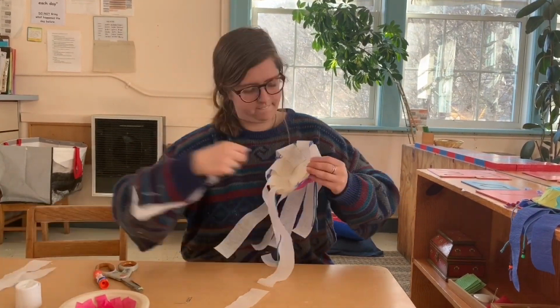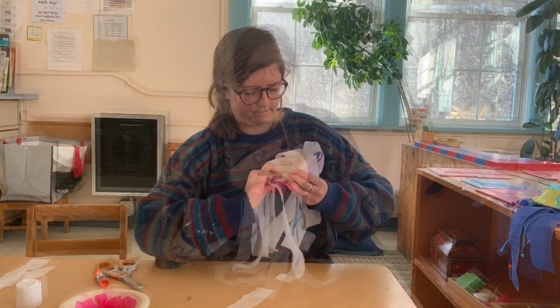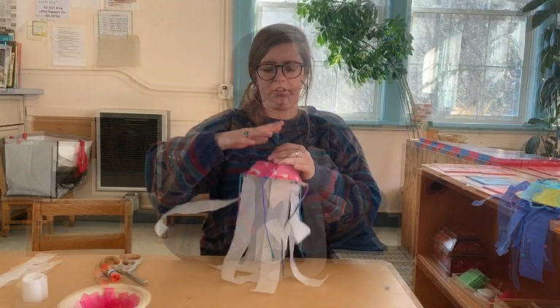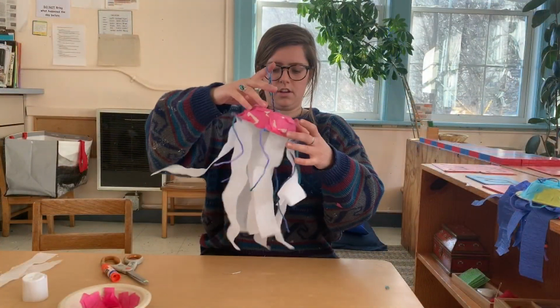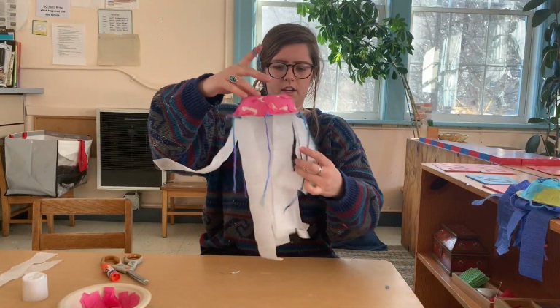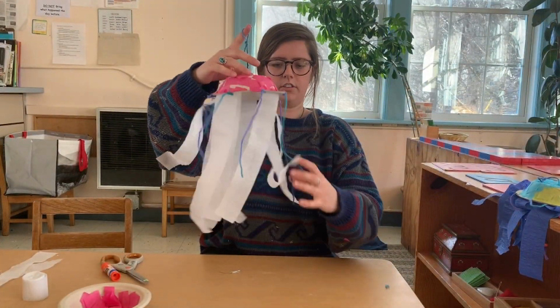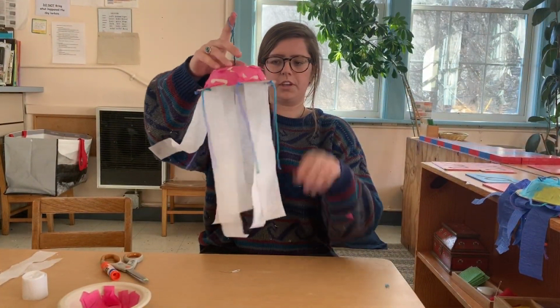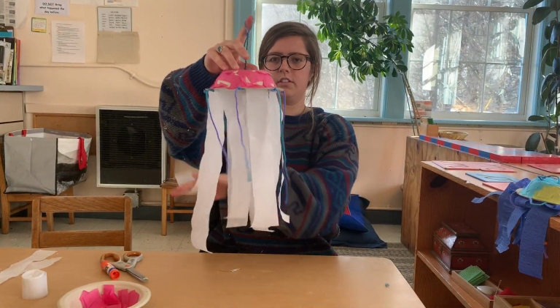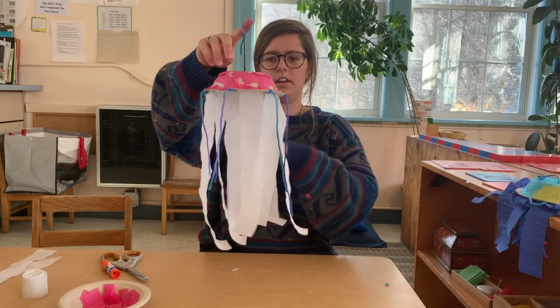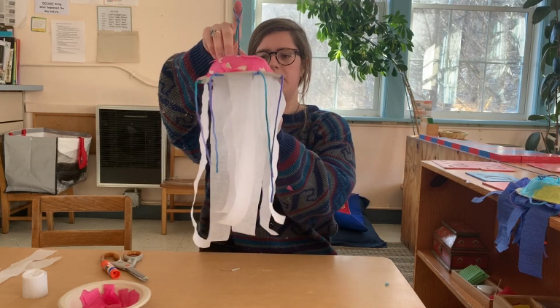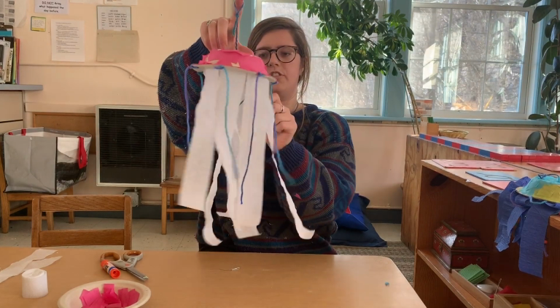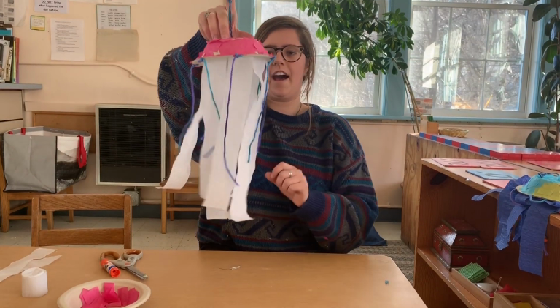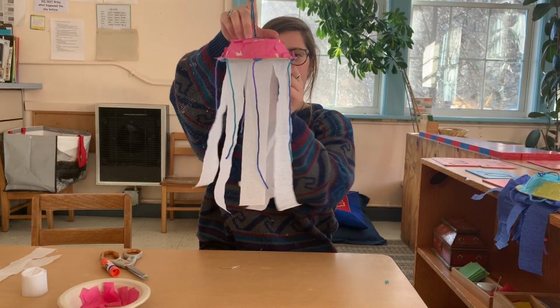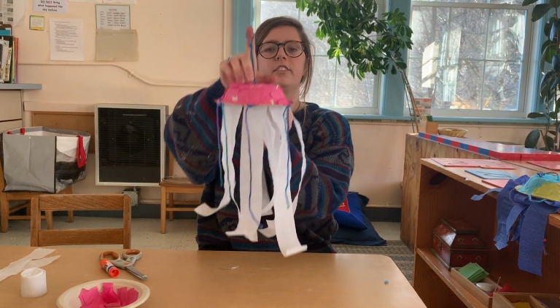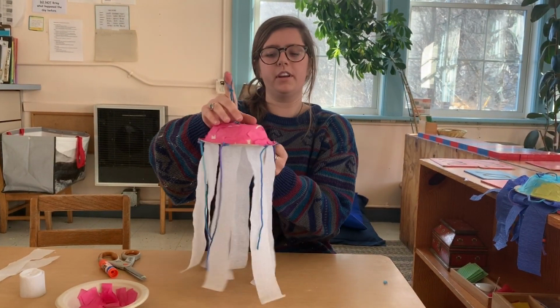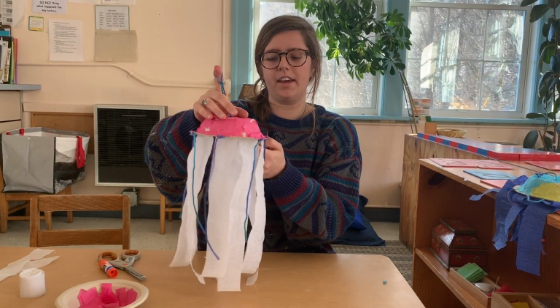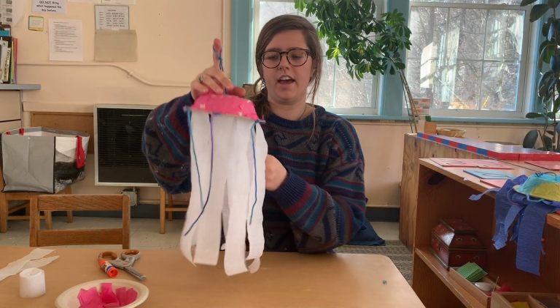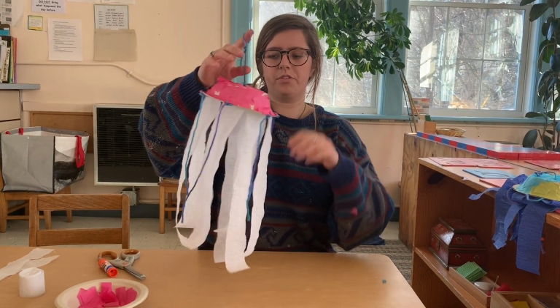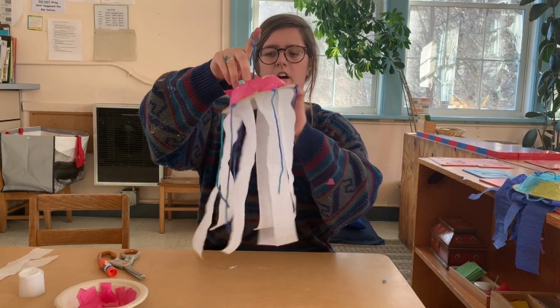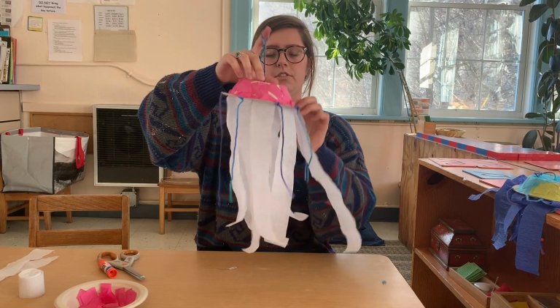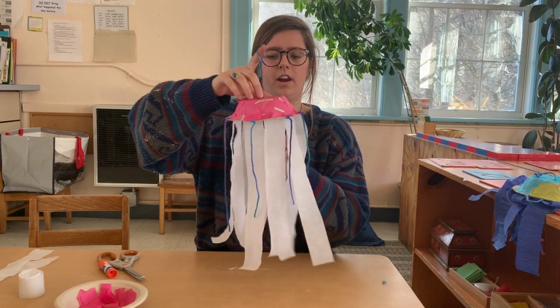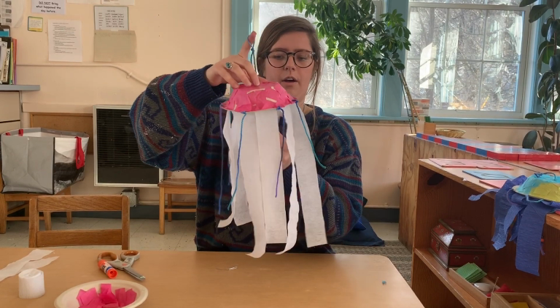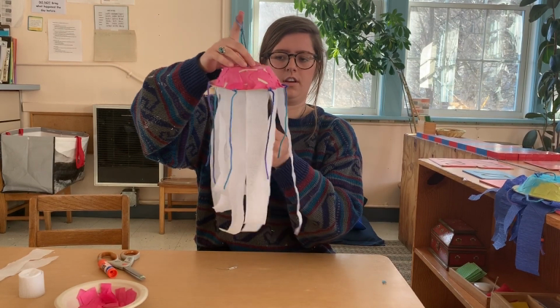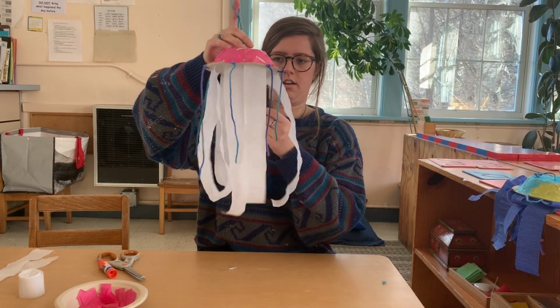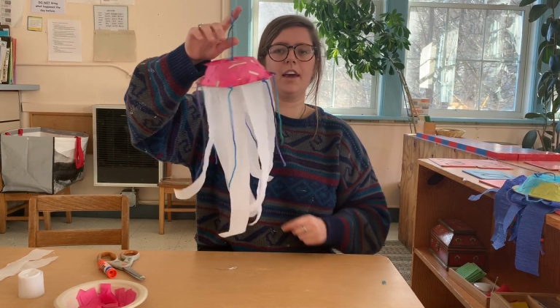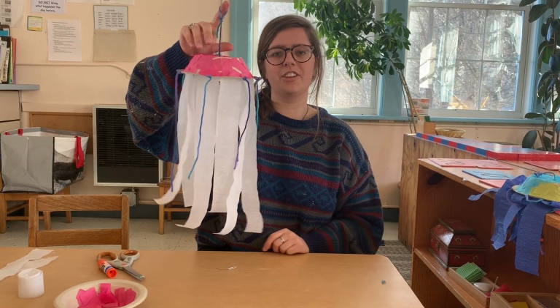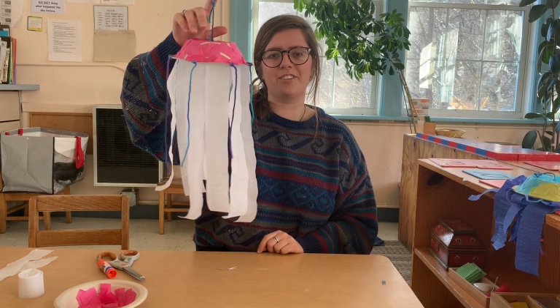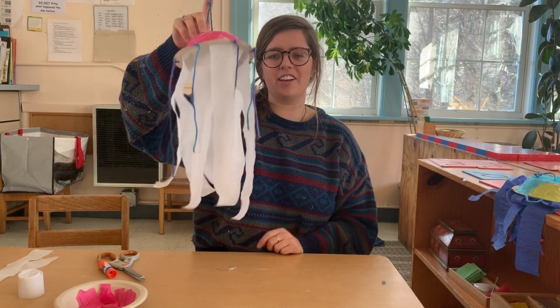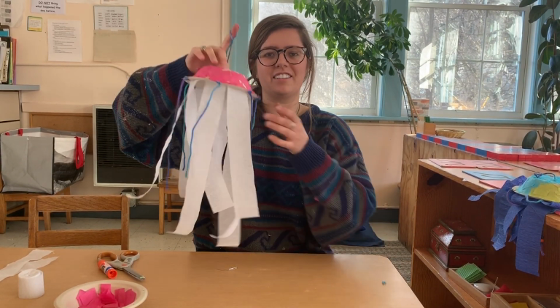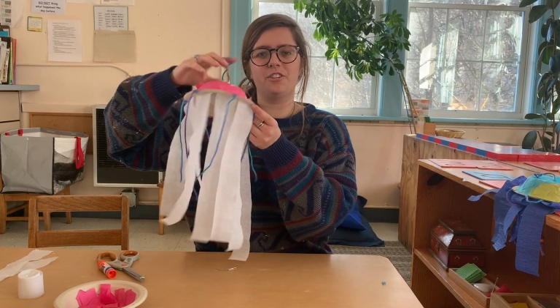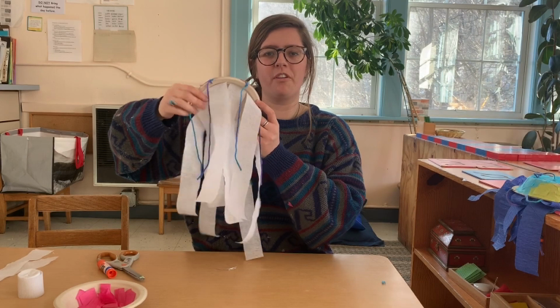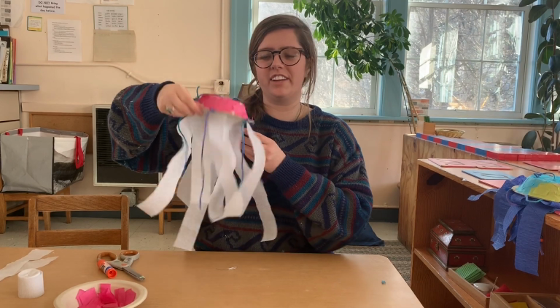And you've got a super cute little jellyfish craft that is super easy to make, and hopefully you've got all the stuff you need for it at your house. Thanks for watching, guys! Stay tuned for more fun videos!